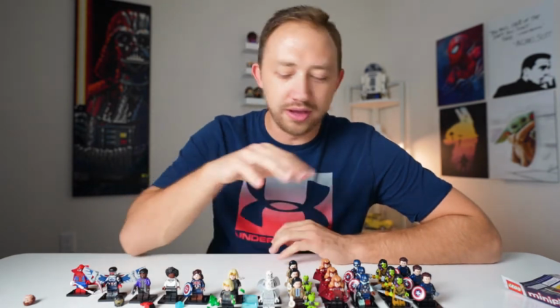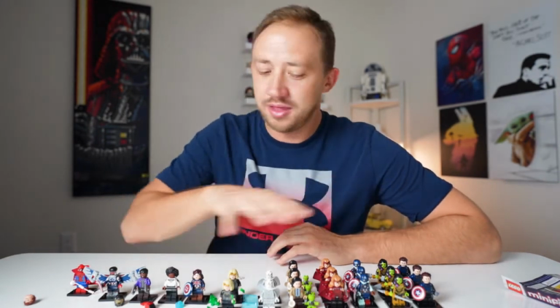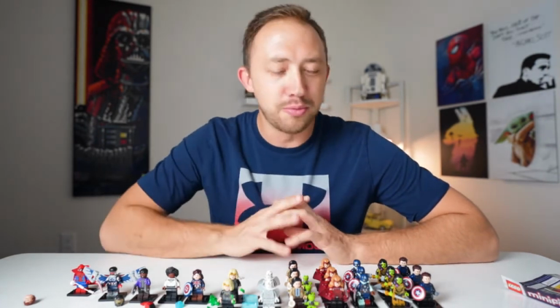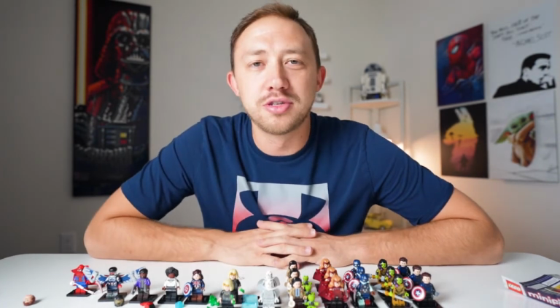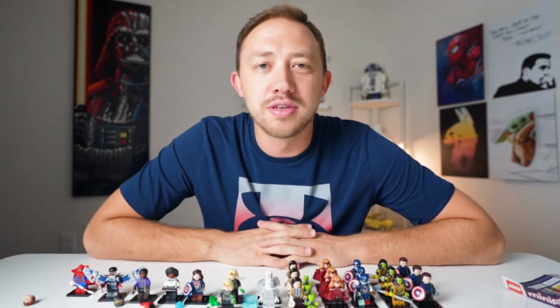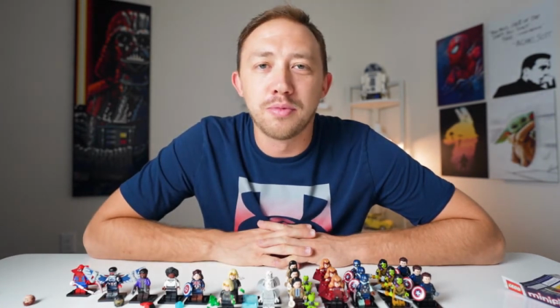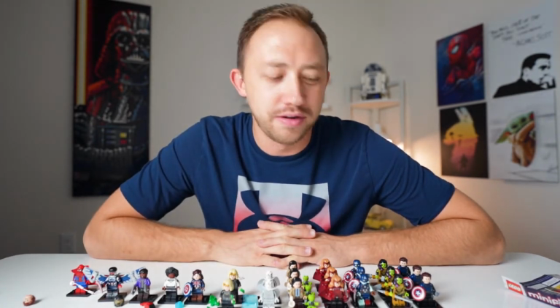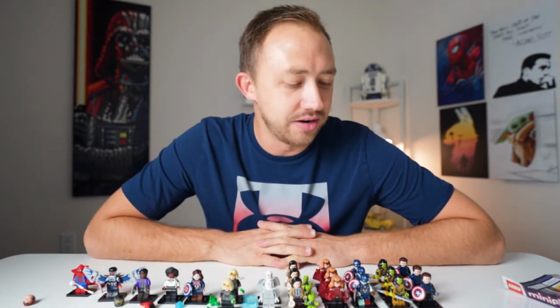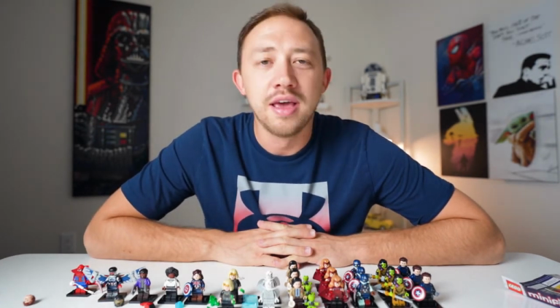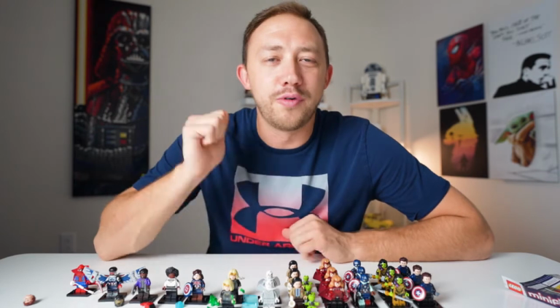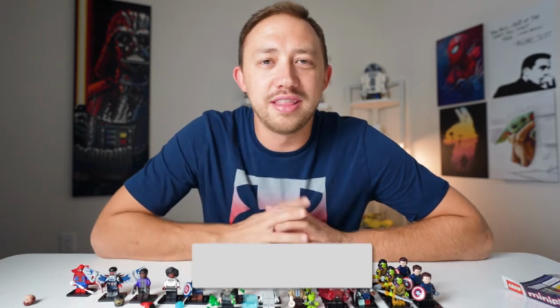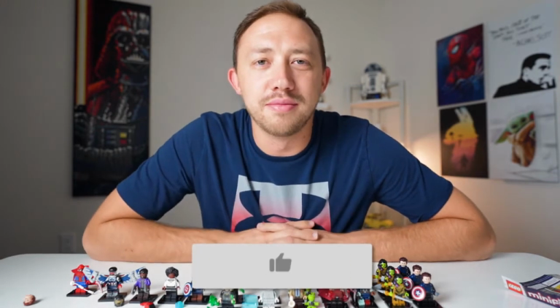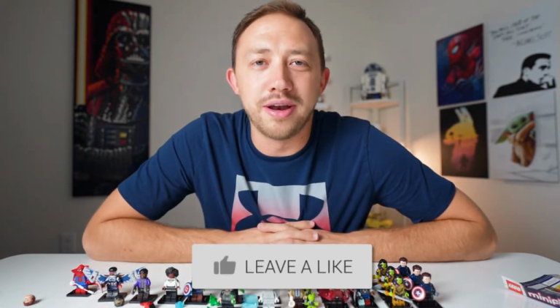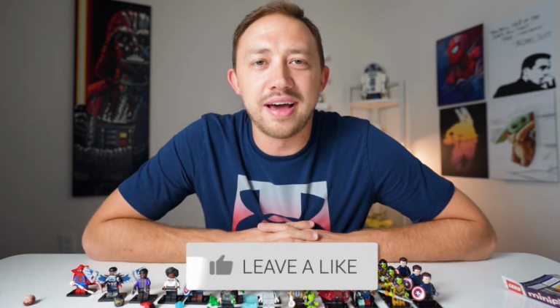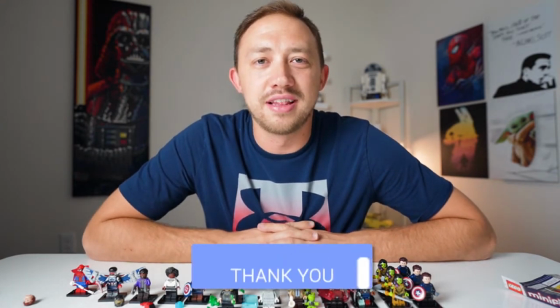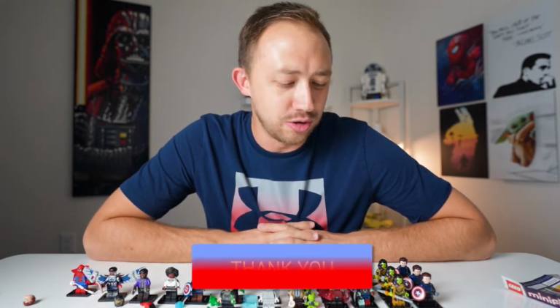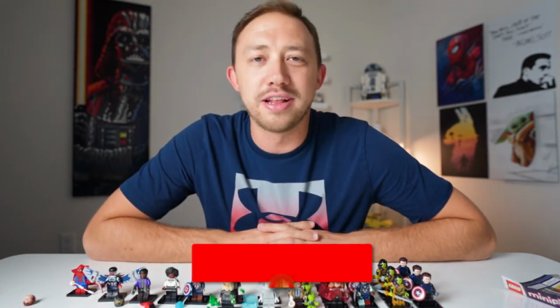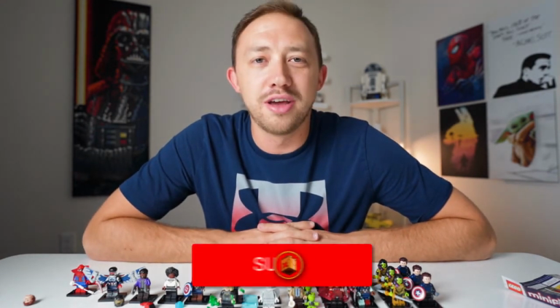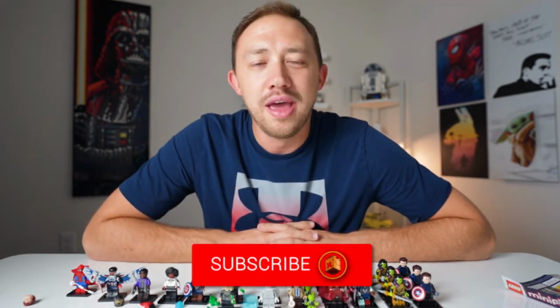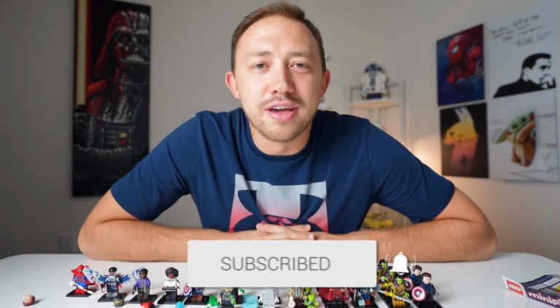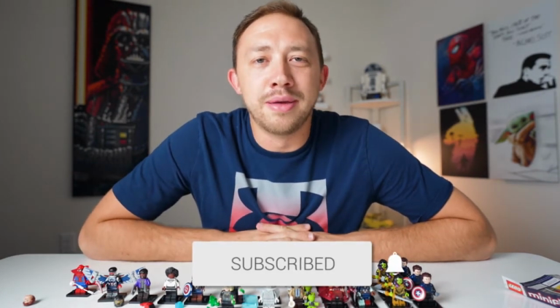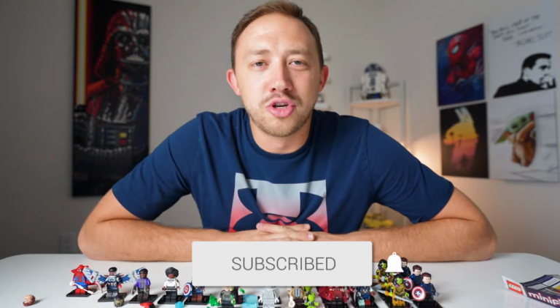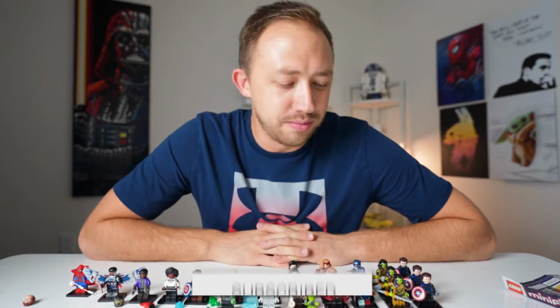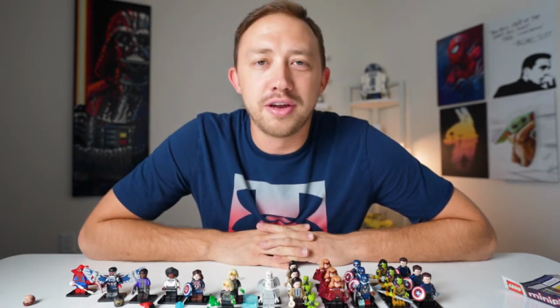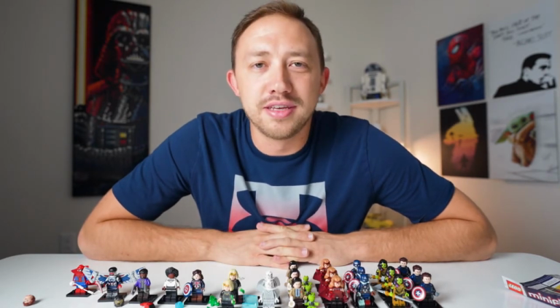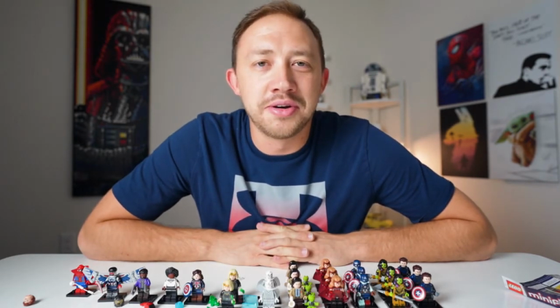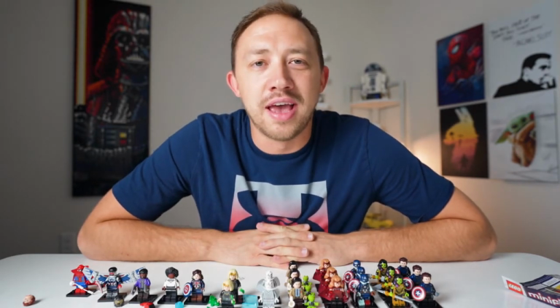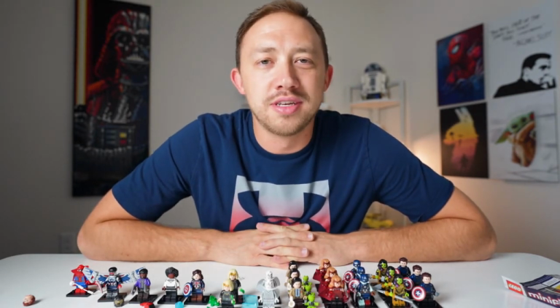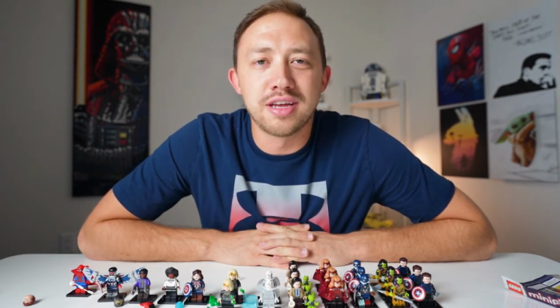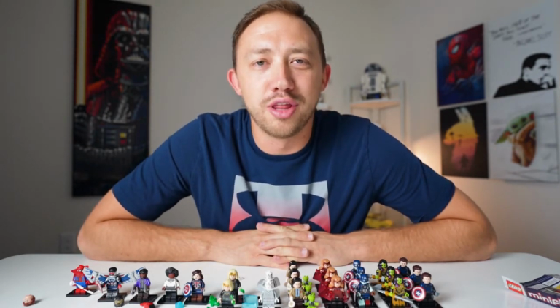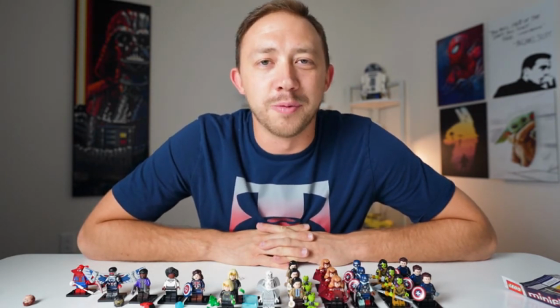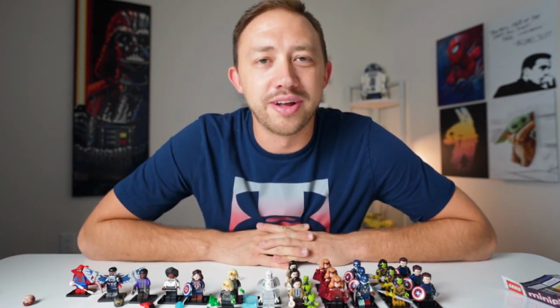Go pick up the LEGO Marvel Studios collectible minifigure series. Don't forget to hit that thumbs up button, guys — let us know that you liked the video. Leave a comment and let me know what your favorite minifigure is in the series. We will see you next time for another video. Later, guys.